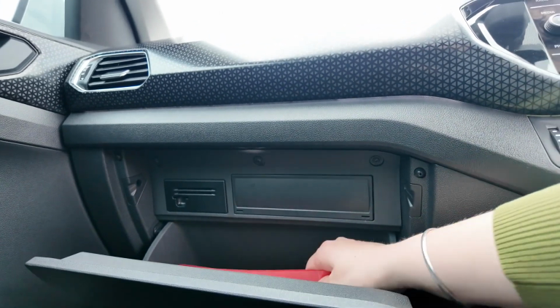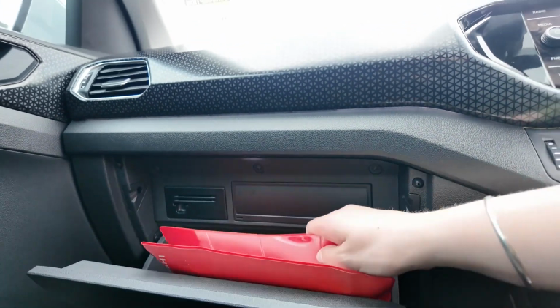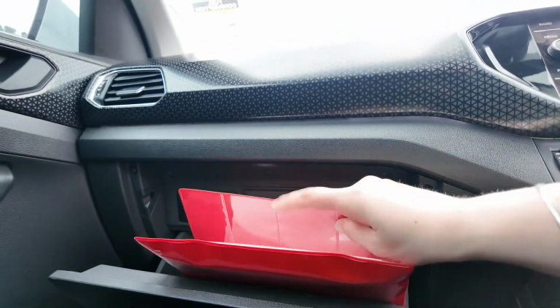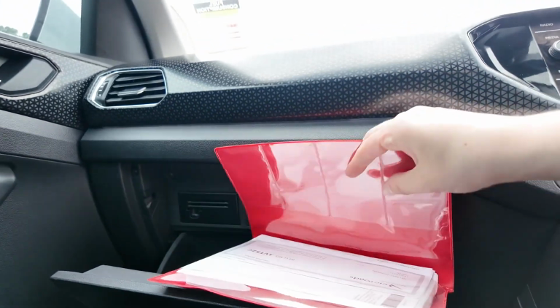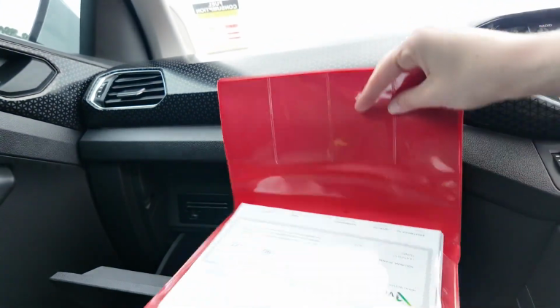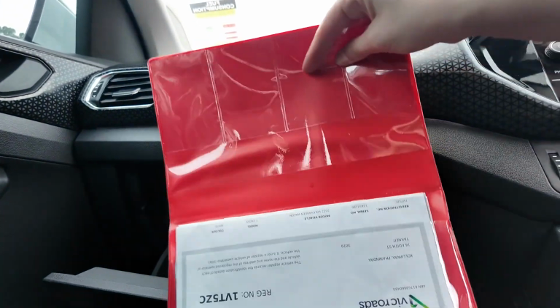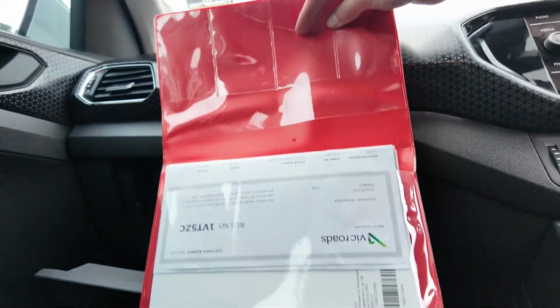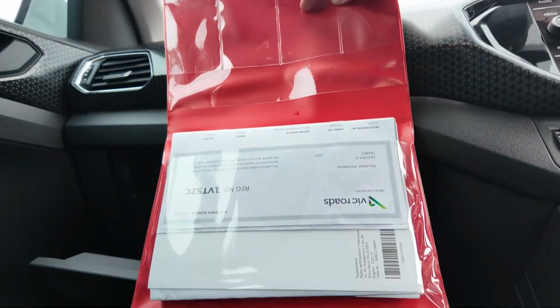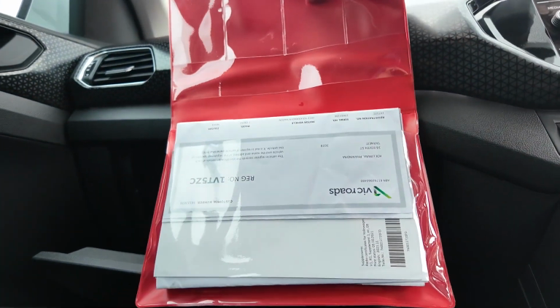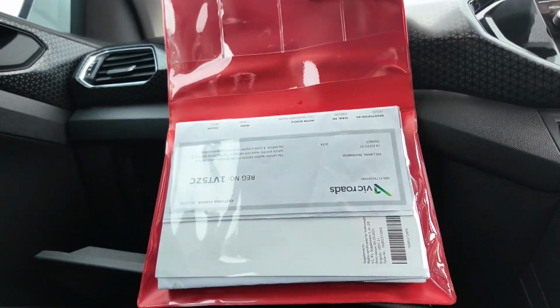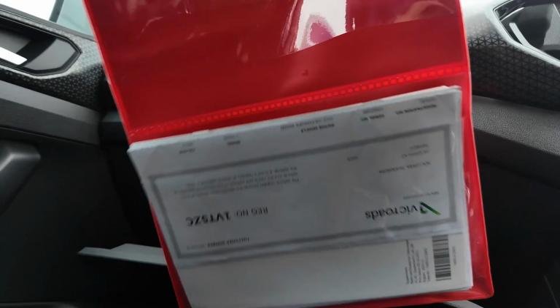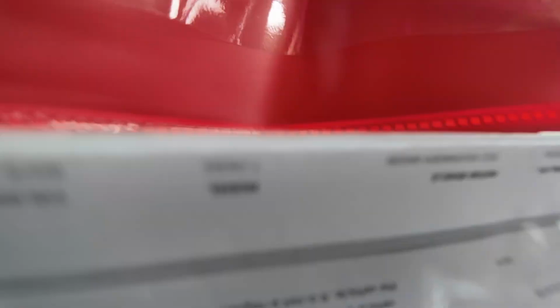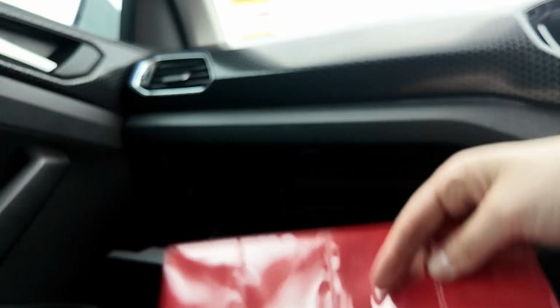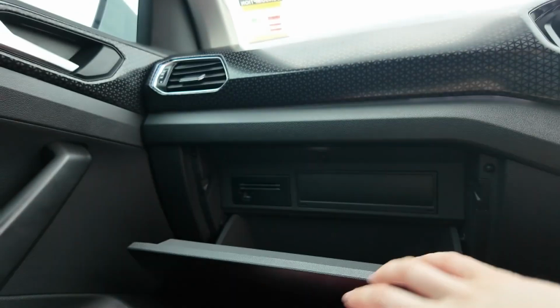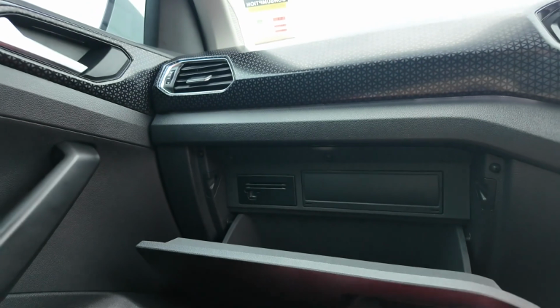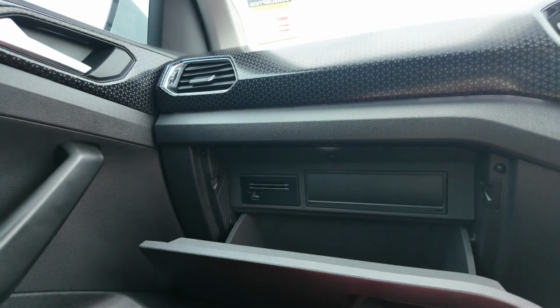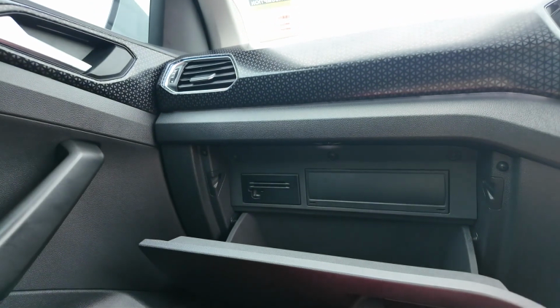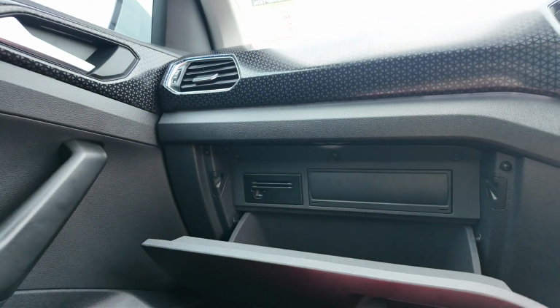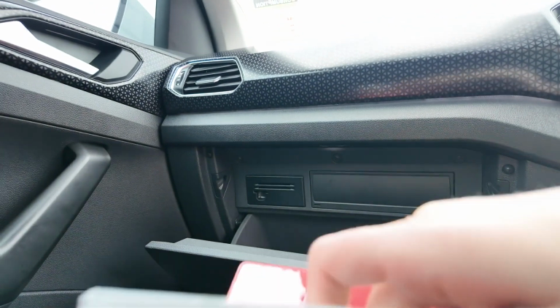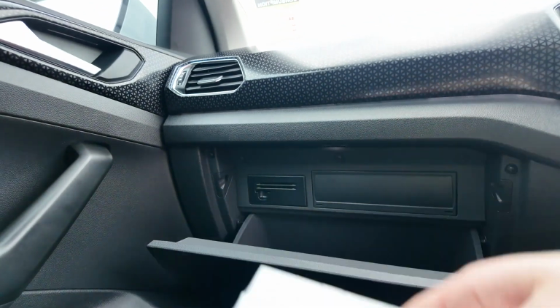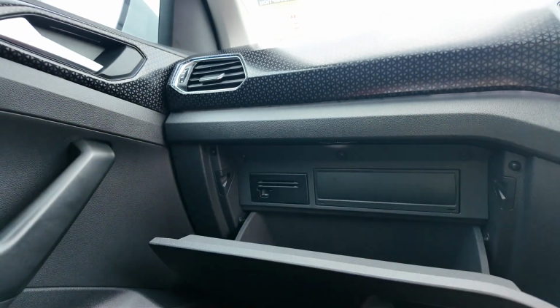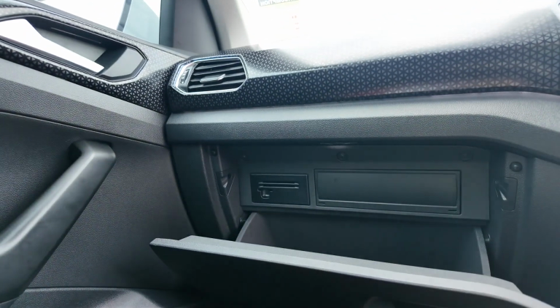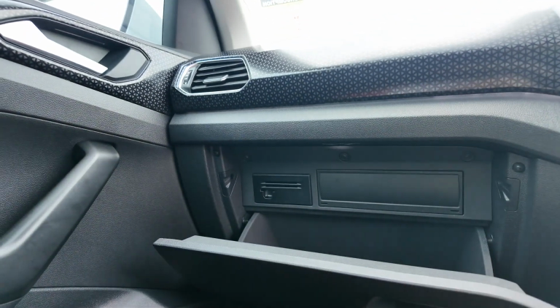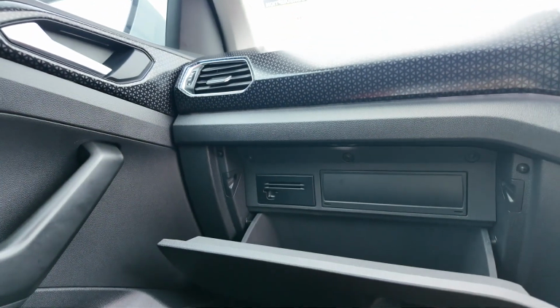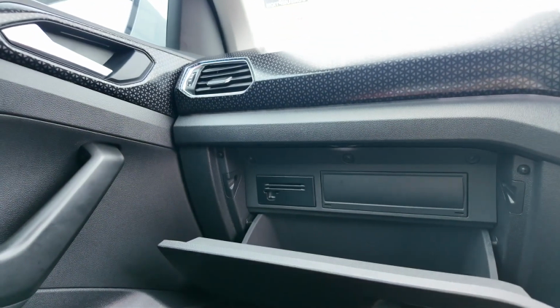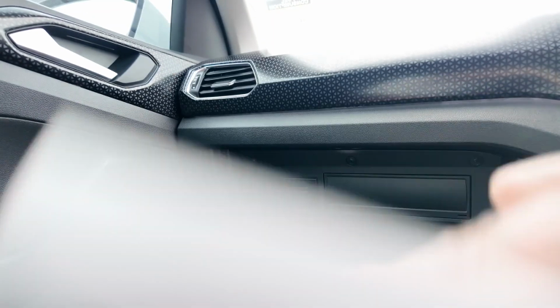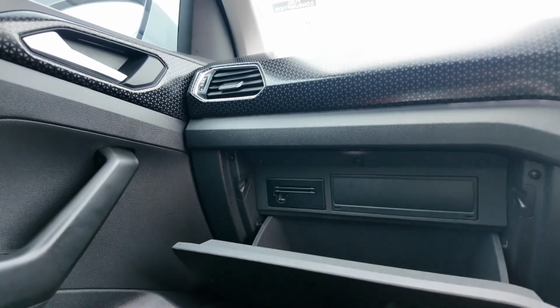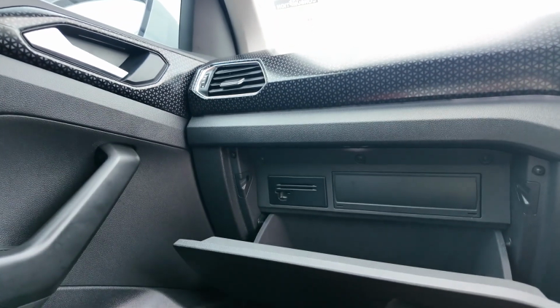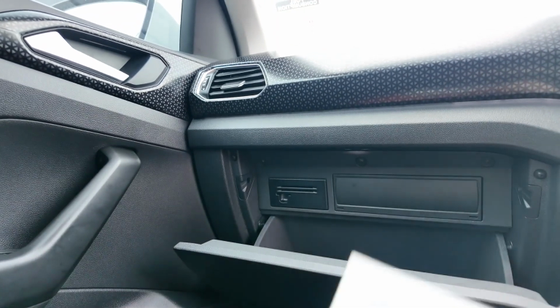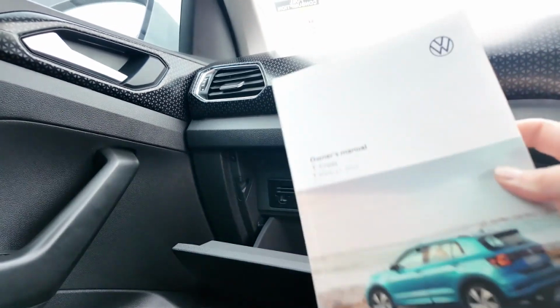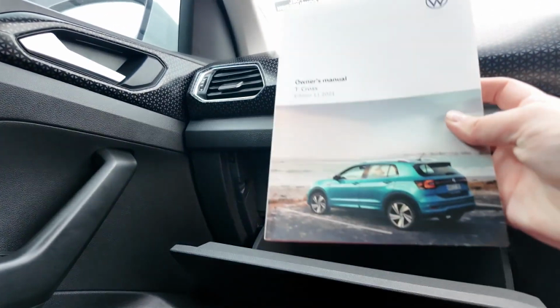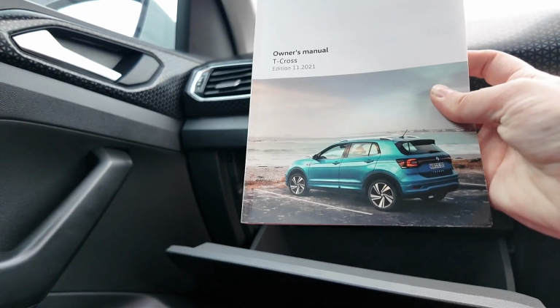We have a wonderfully consistent servicing history and a beautifully low read on the odometer. There have been no major damages reported, but of course it is a used vehicle and will have some minor wear and tear to reflect that.